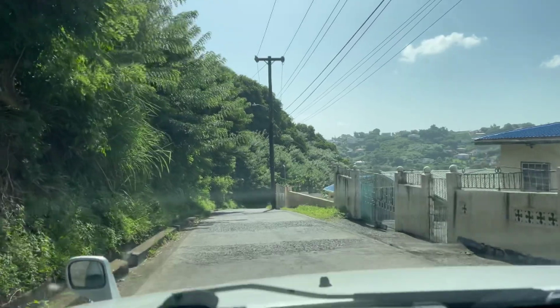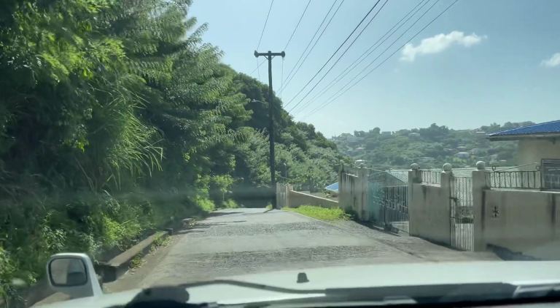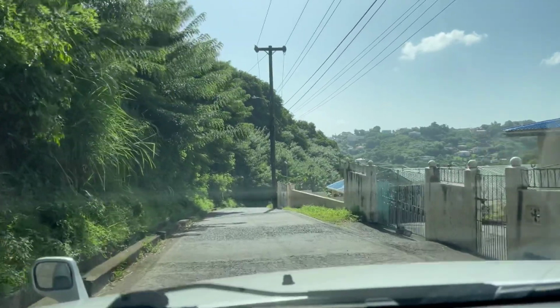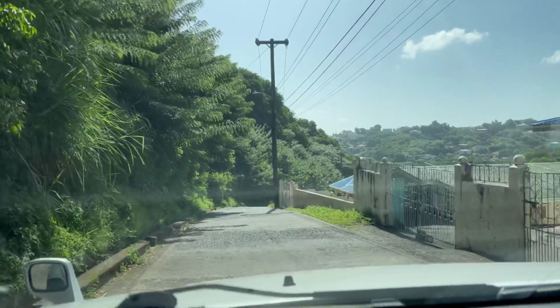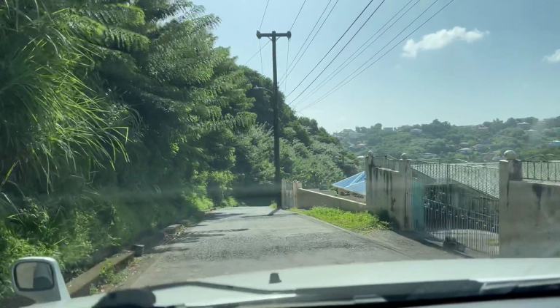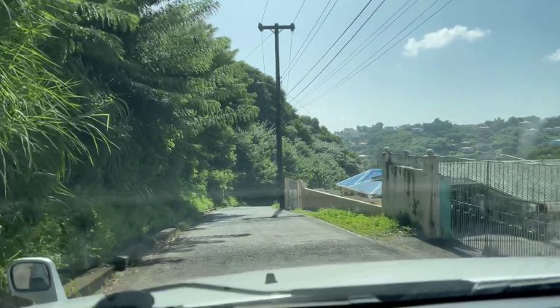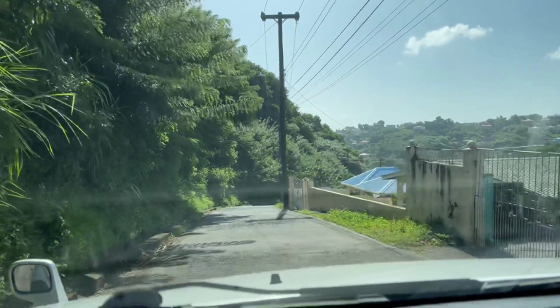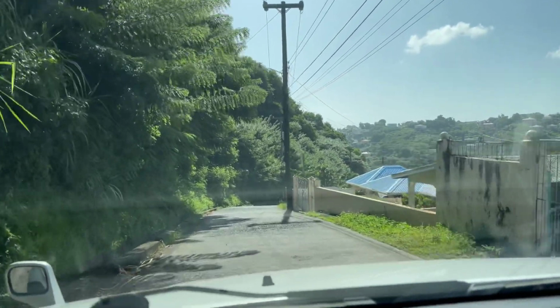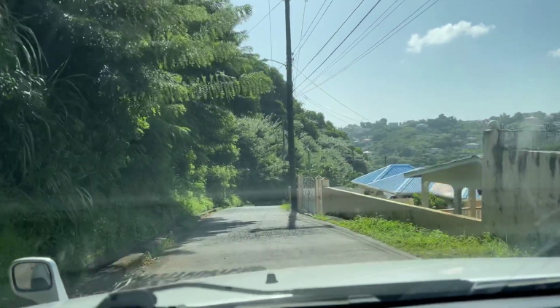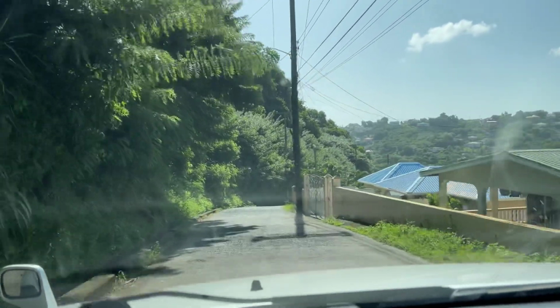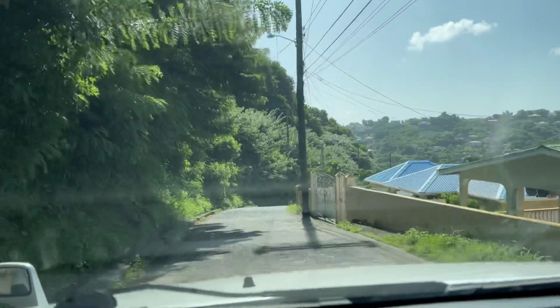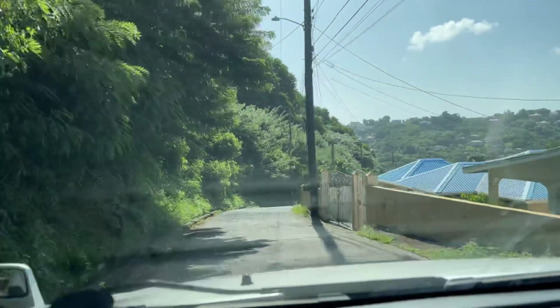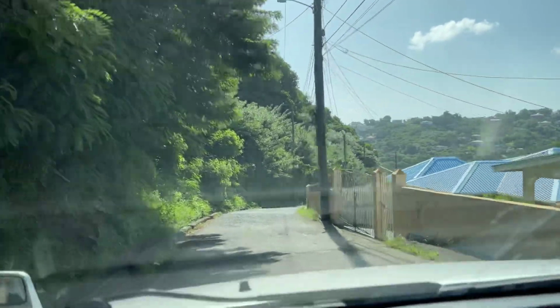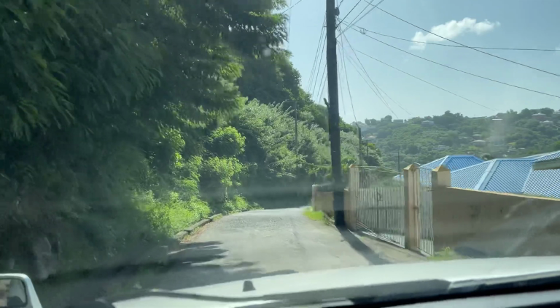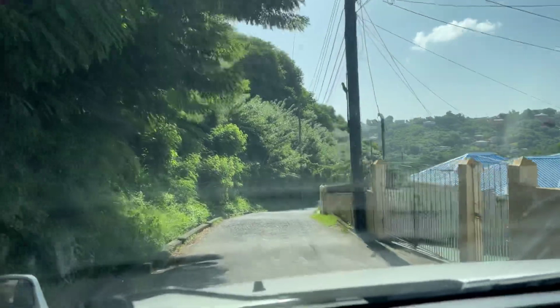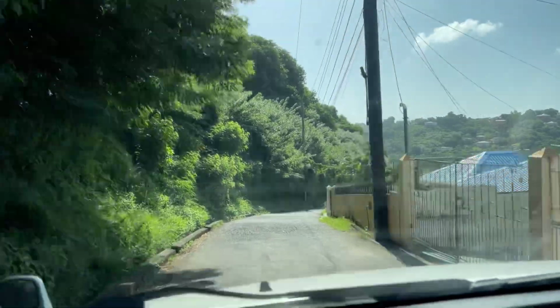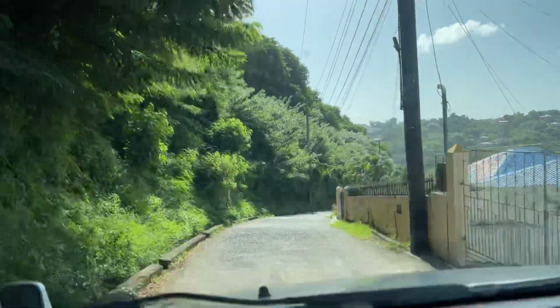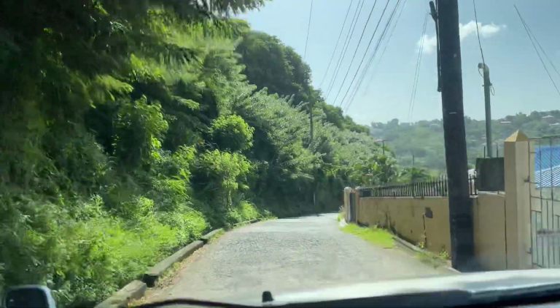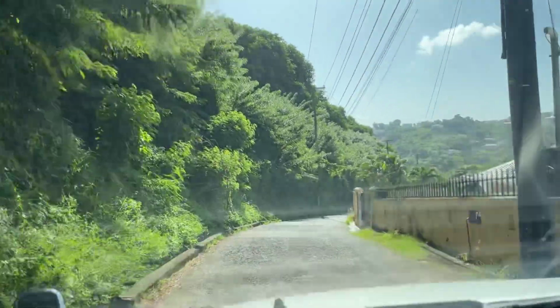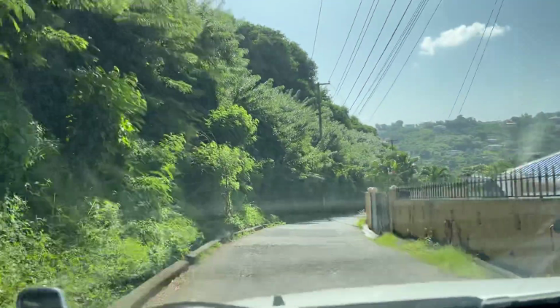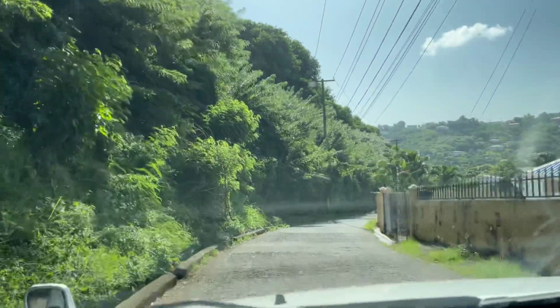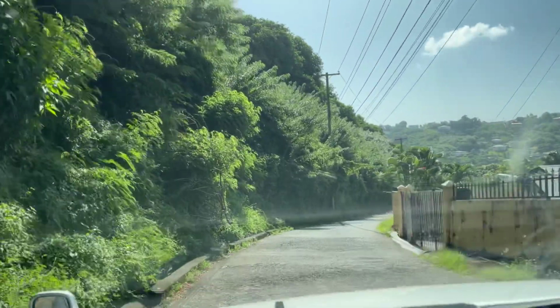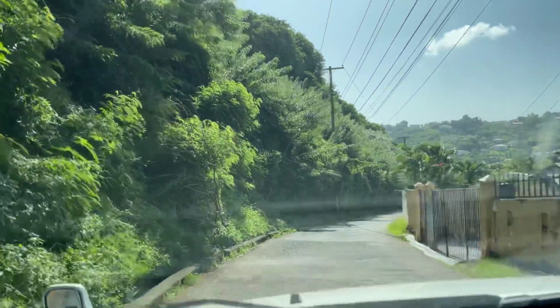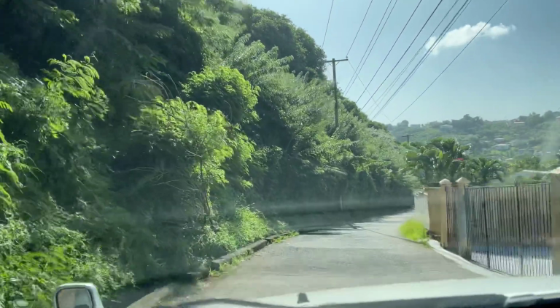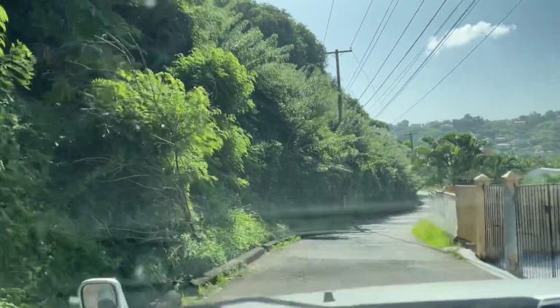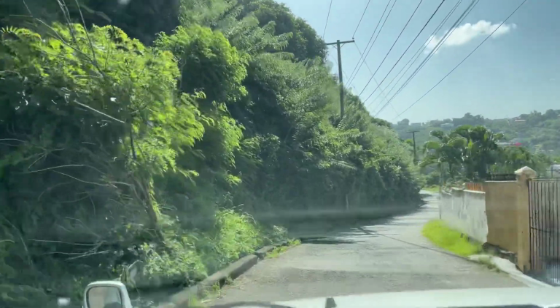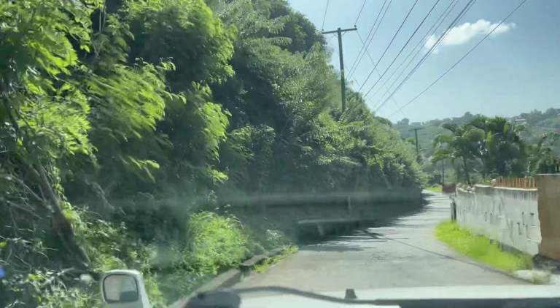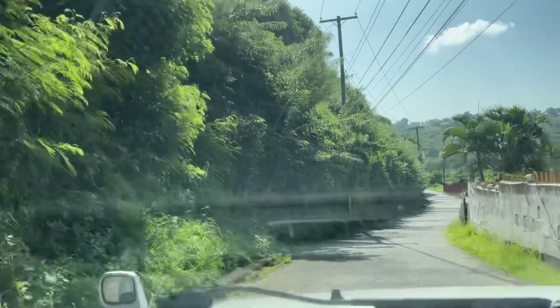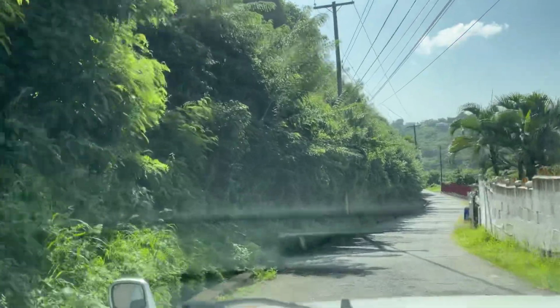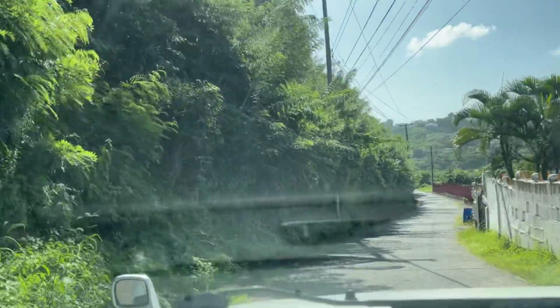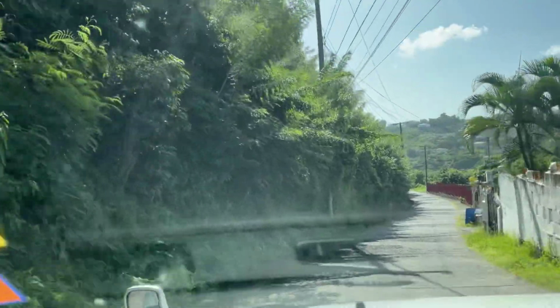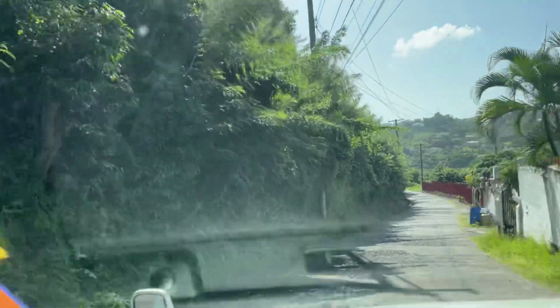The road is done well — I believe it's been done in the last two years. It used to be worse, a lot worse. There were plenty of big holes. So it's a smooth drive down now.